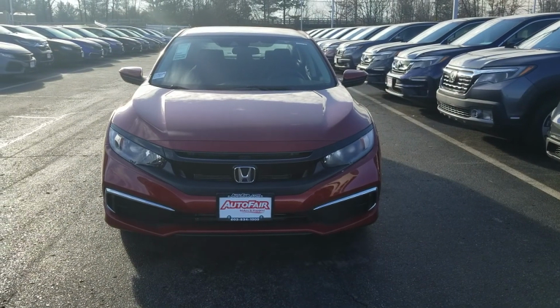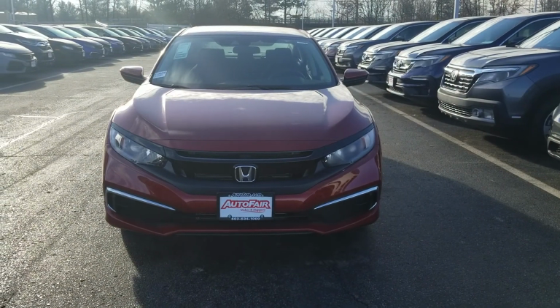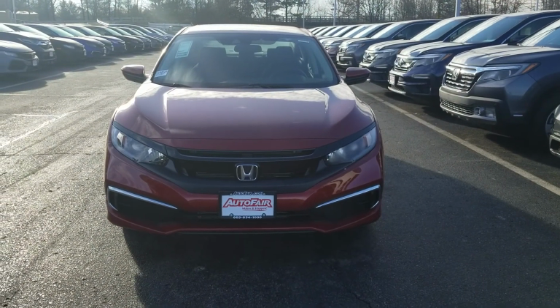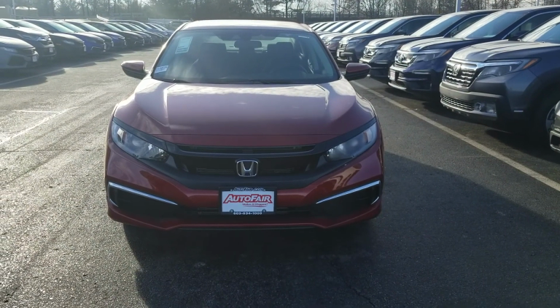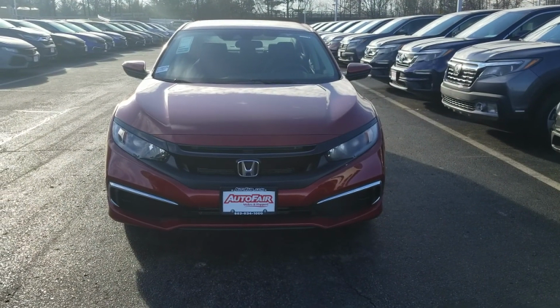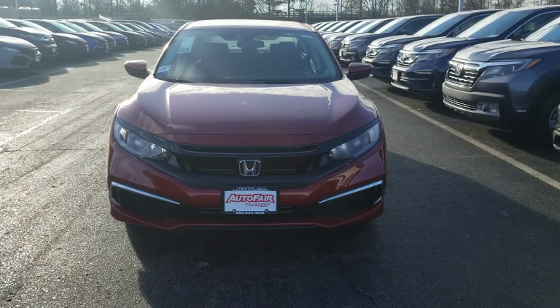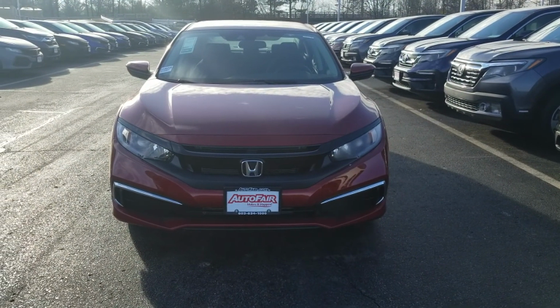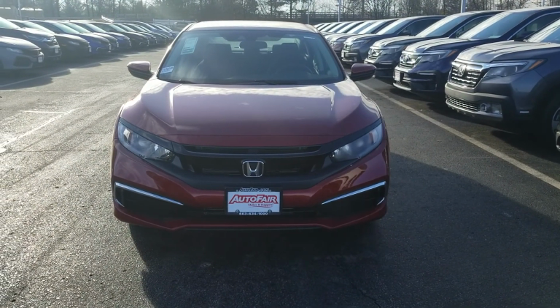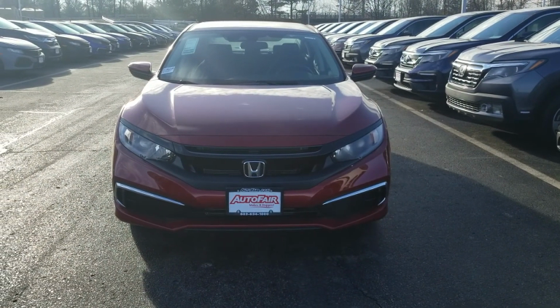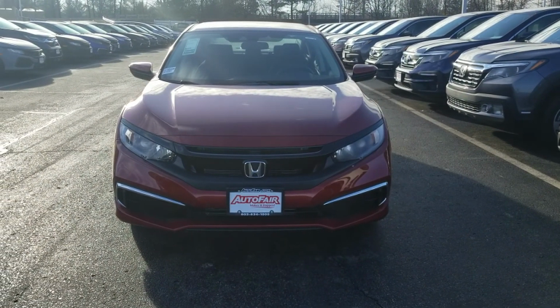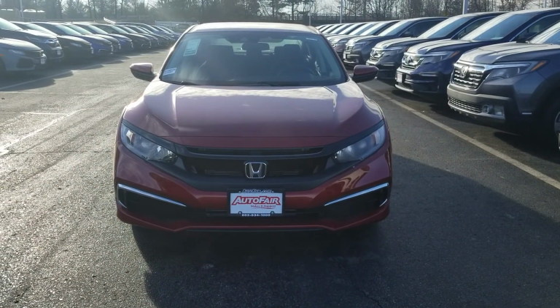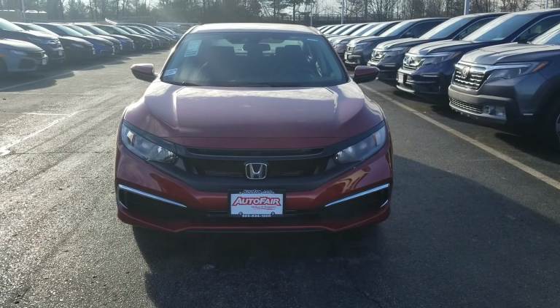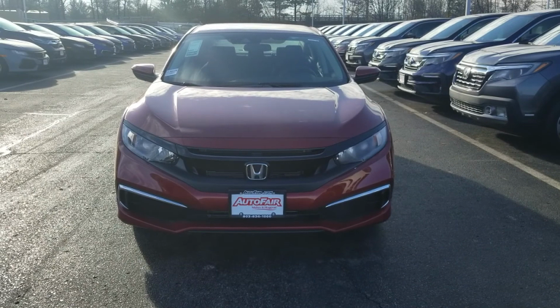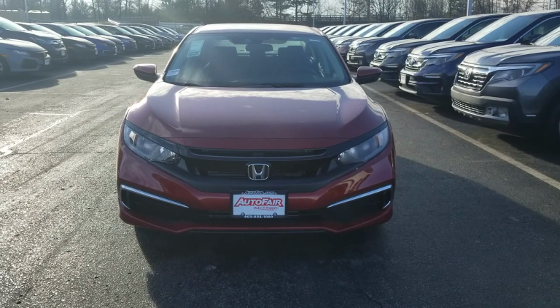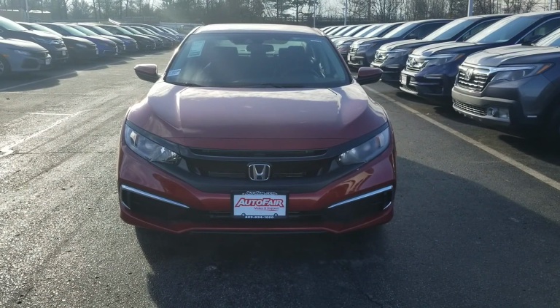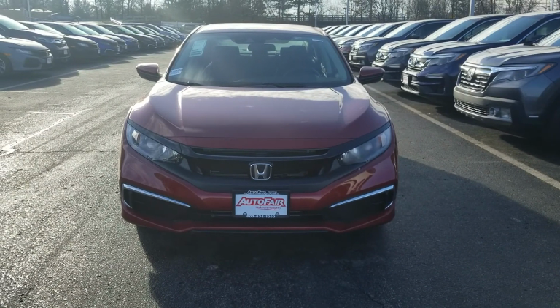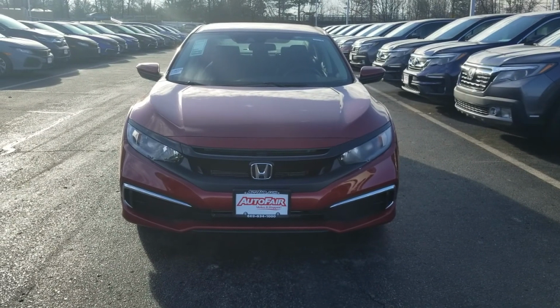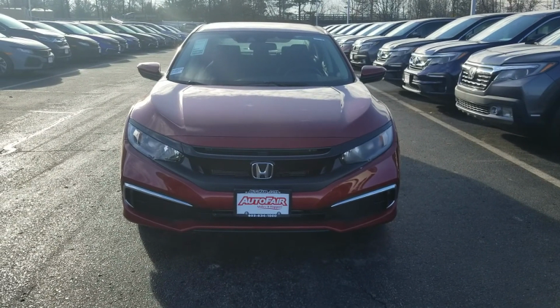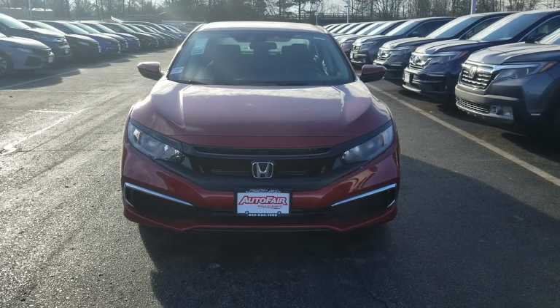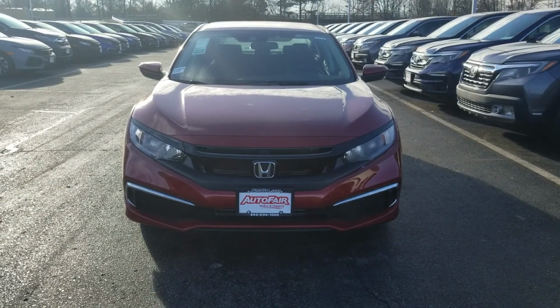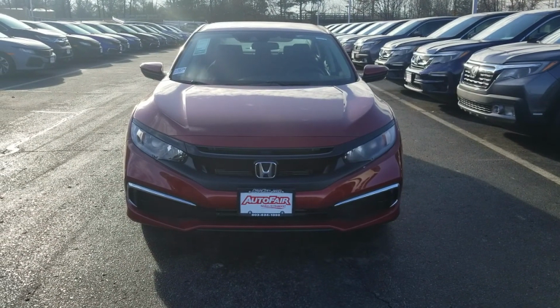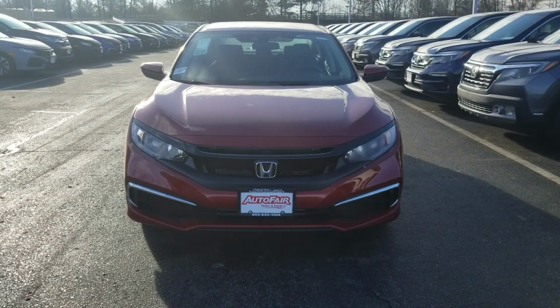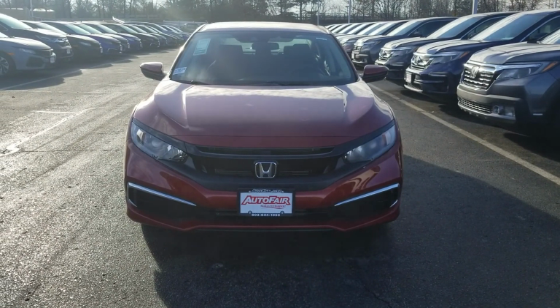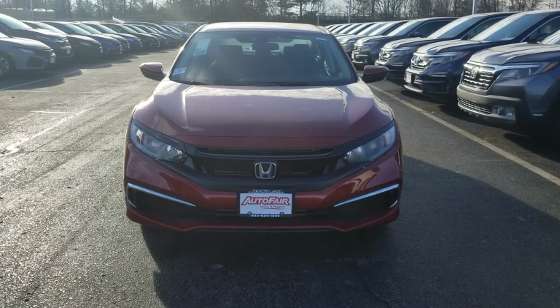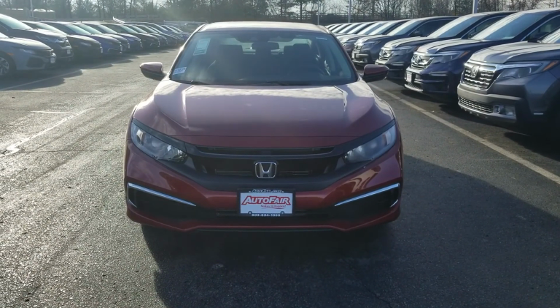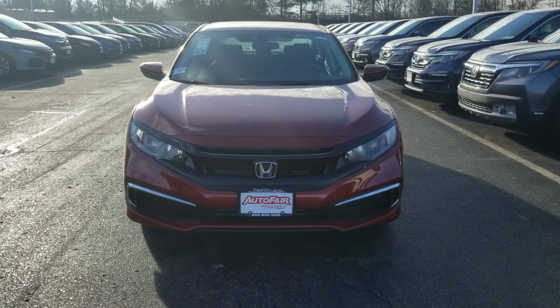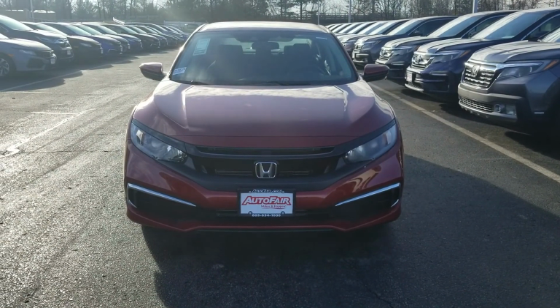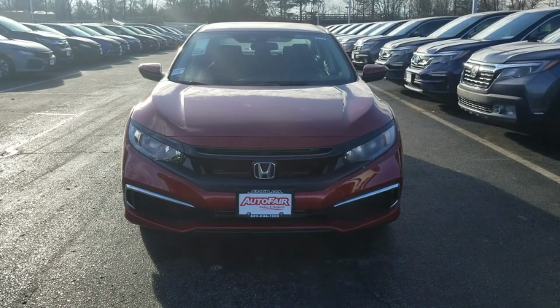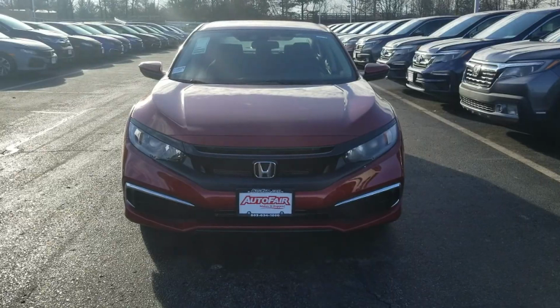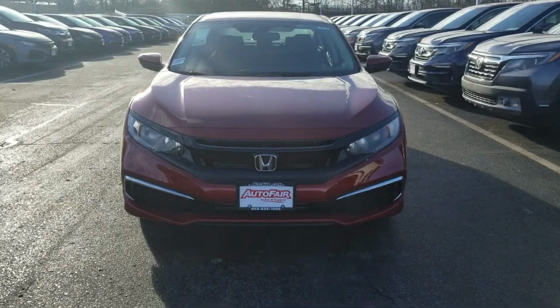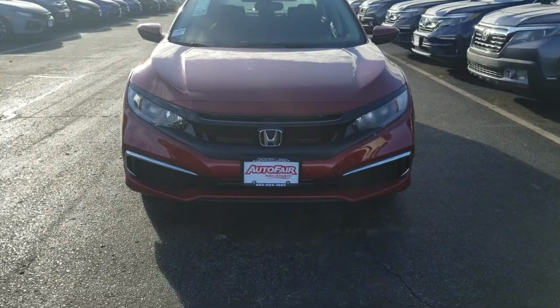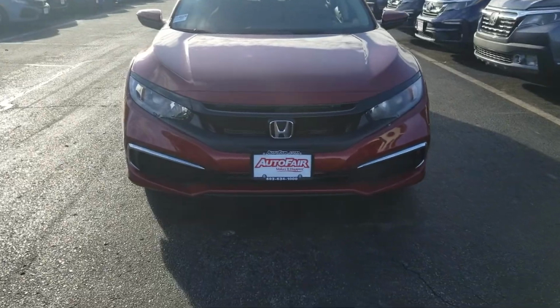Hey, Joanne Rhee here from AutoFair Honda in Manchester, New Hampshire with the 2019 Honda Civic LX that you're interested in. Just want to do a quick walk around and show you some of the cool features of this car.